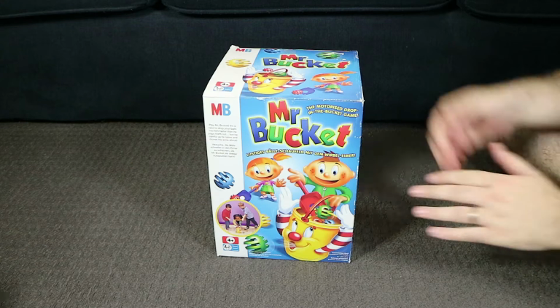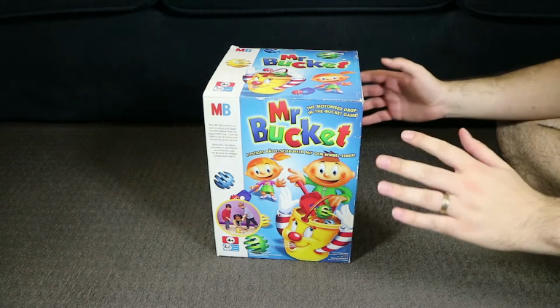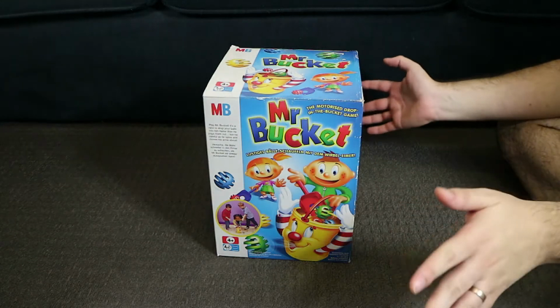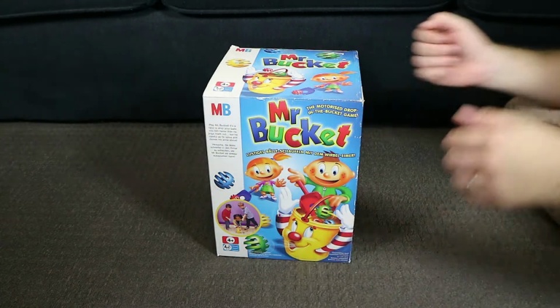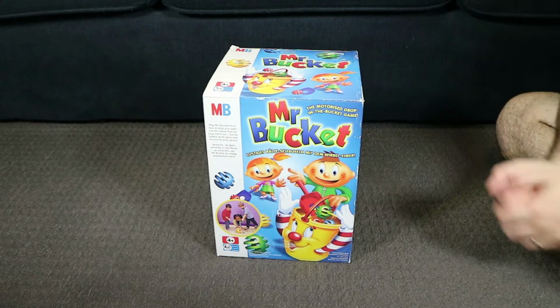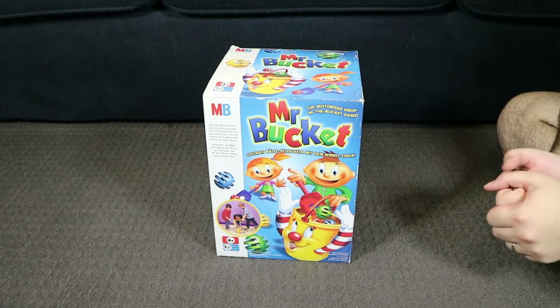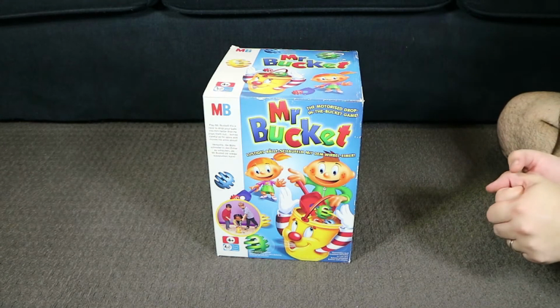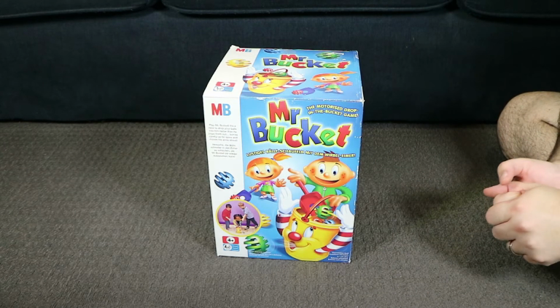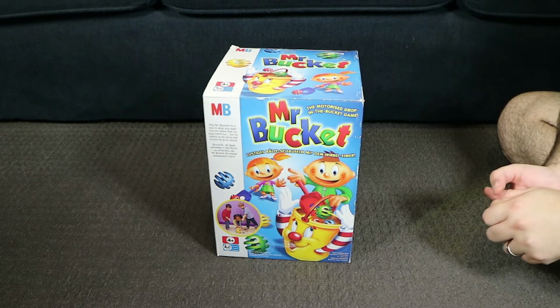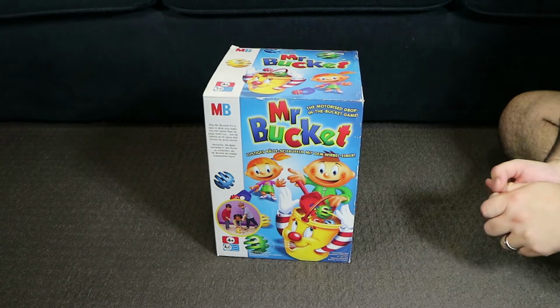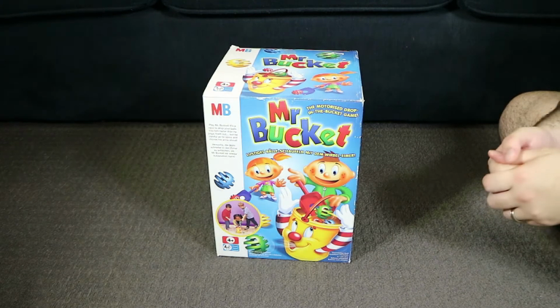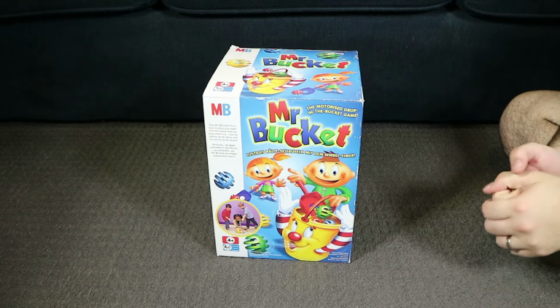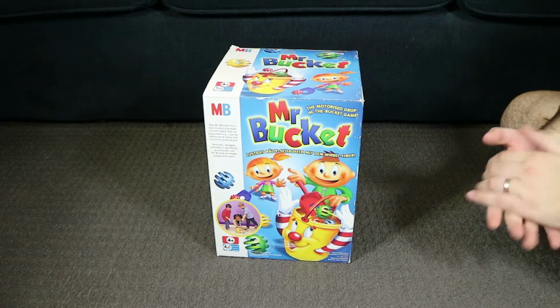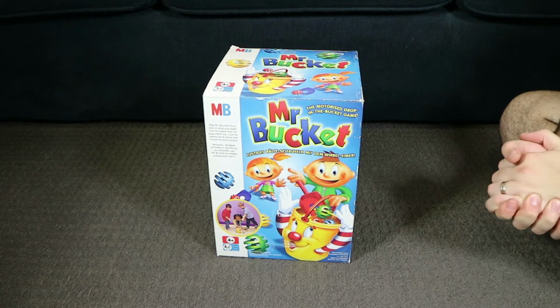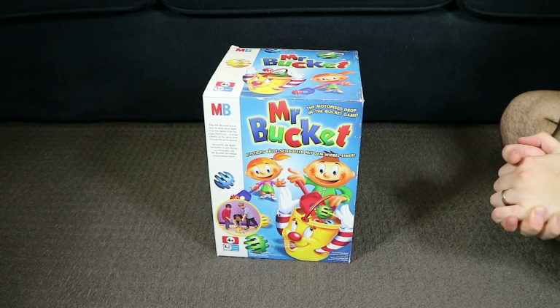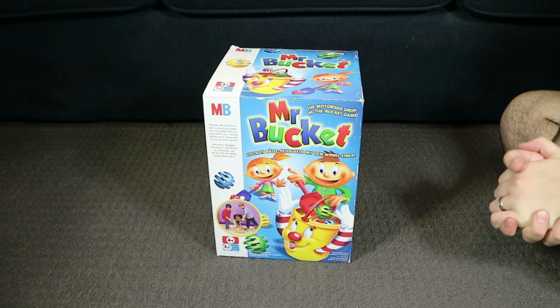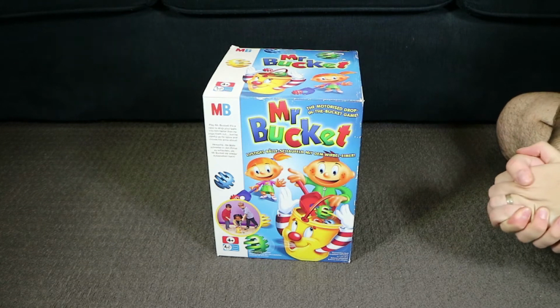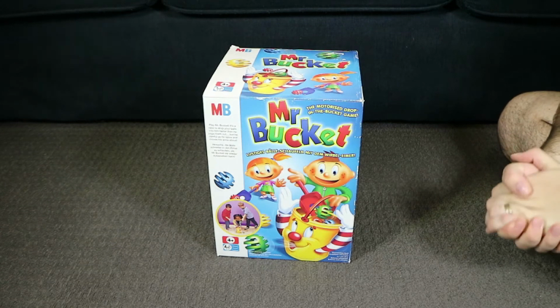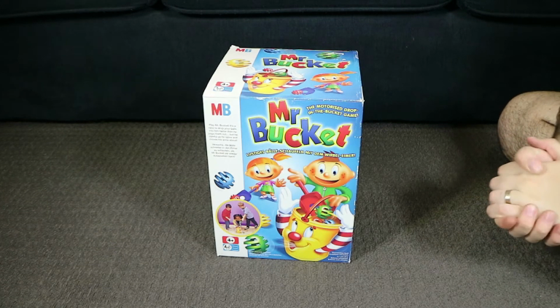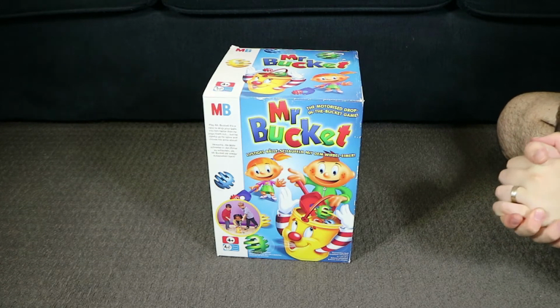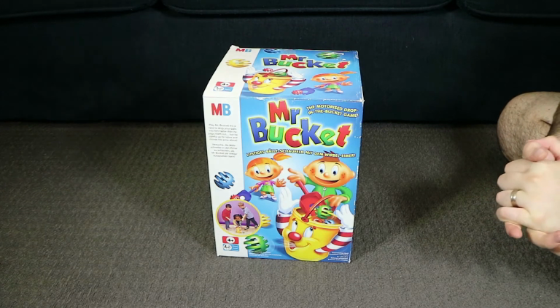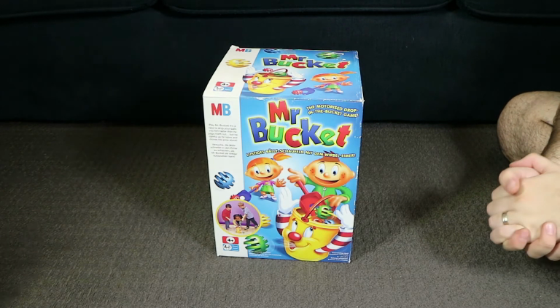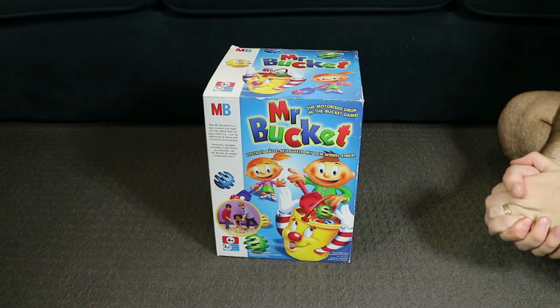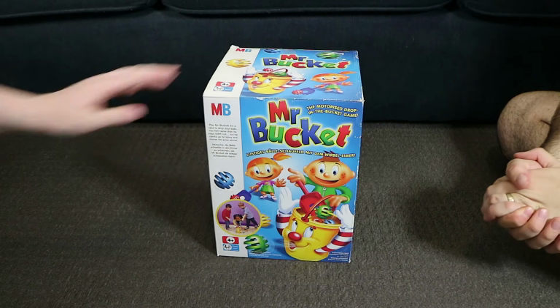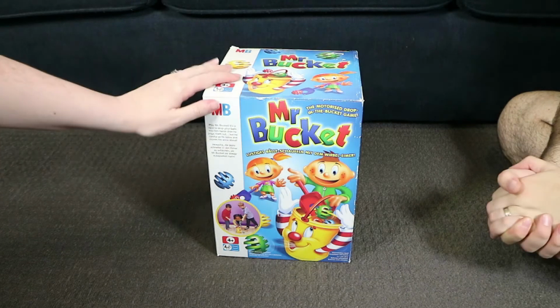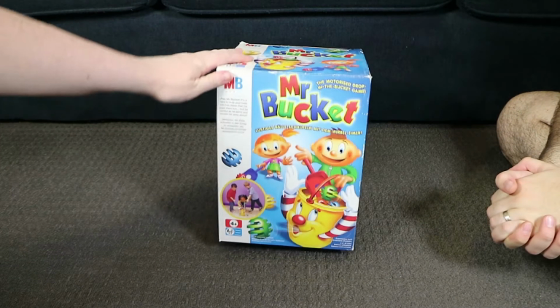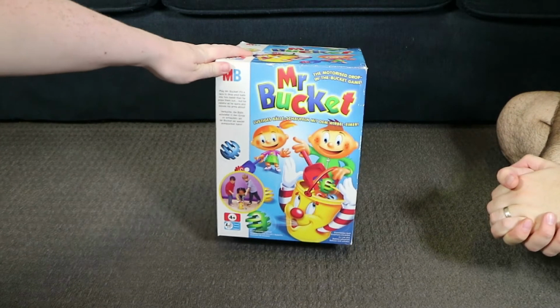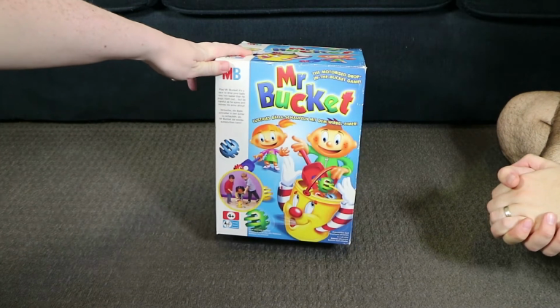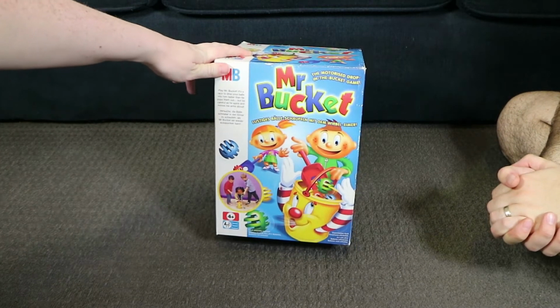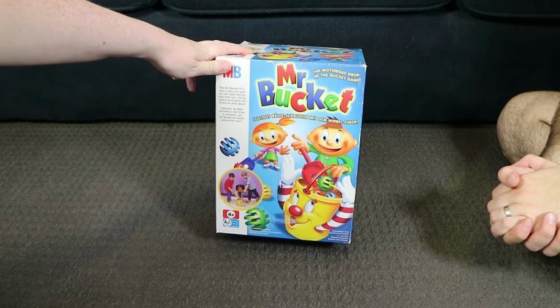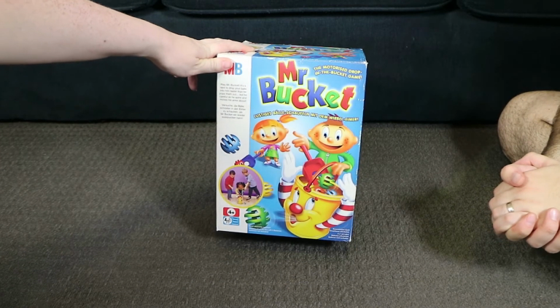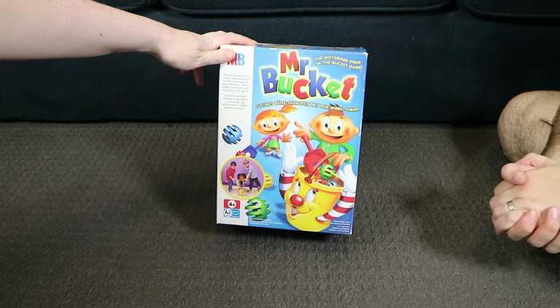Good evening everyone. I'm here with my very happy wife Laura and I'm Nathan. Thrilled. I'm thrilled. Laura loves this game. What game is it again Laura? We're going to play Mr. Bucket. Aren't we lucky?